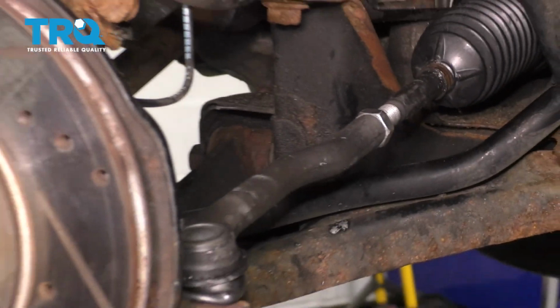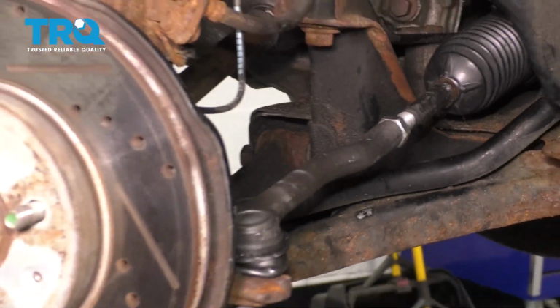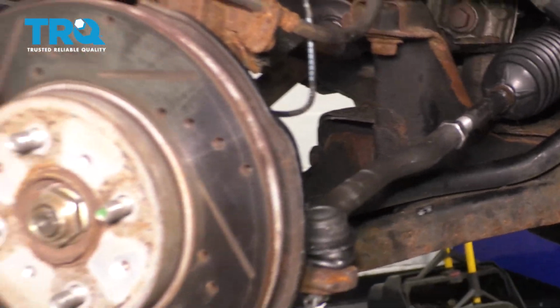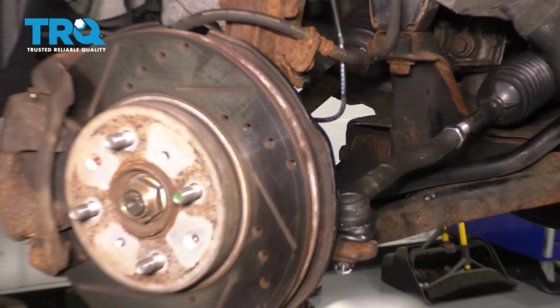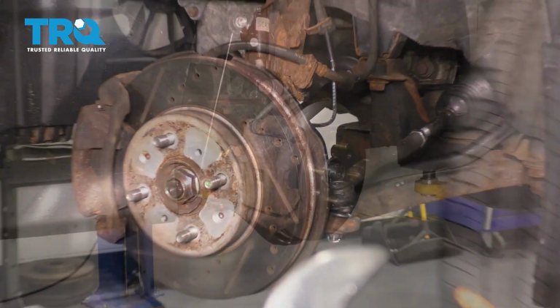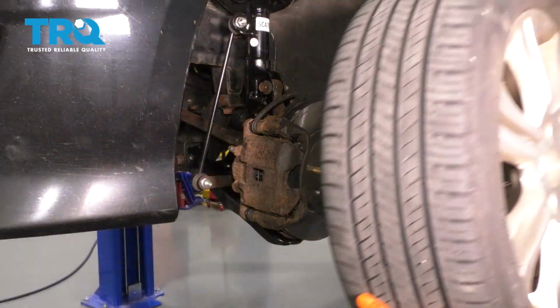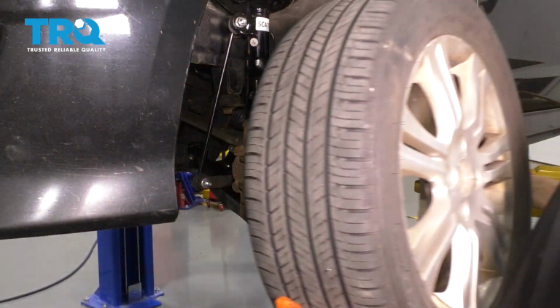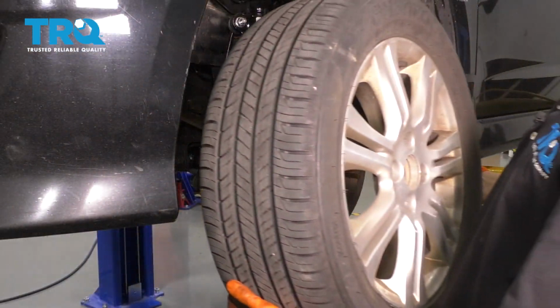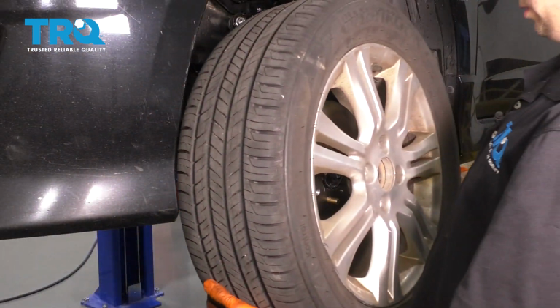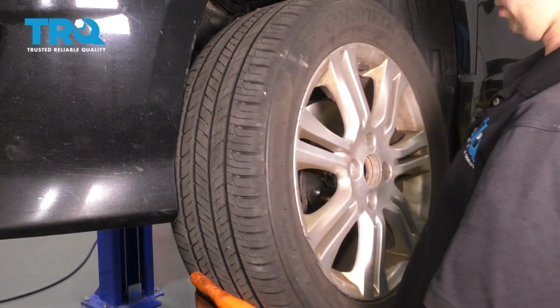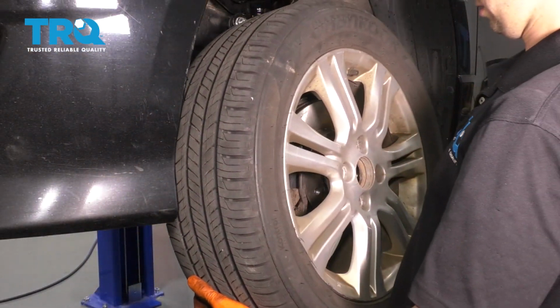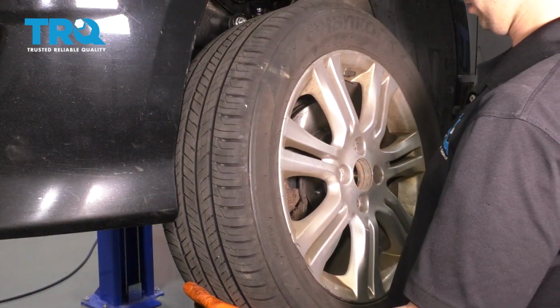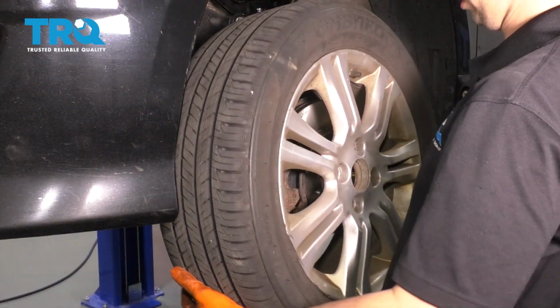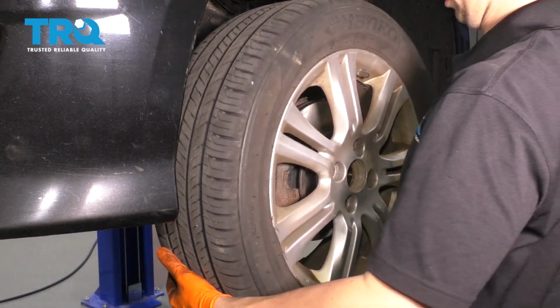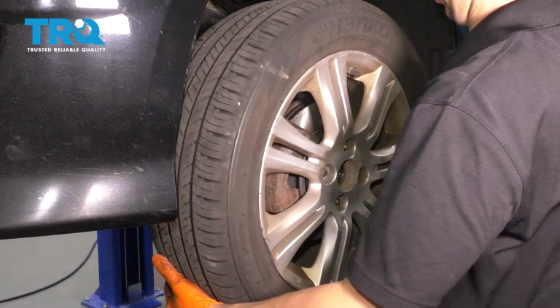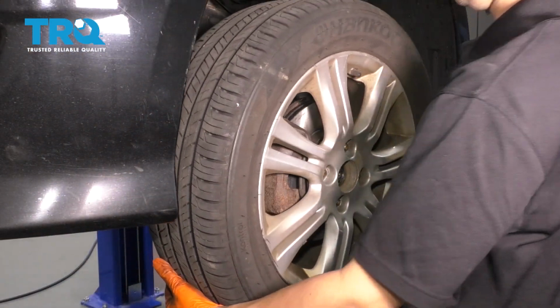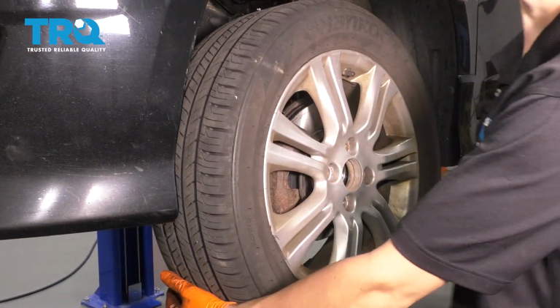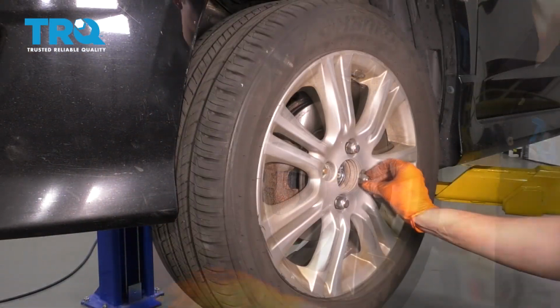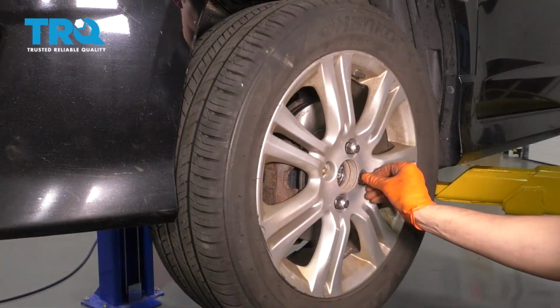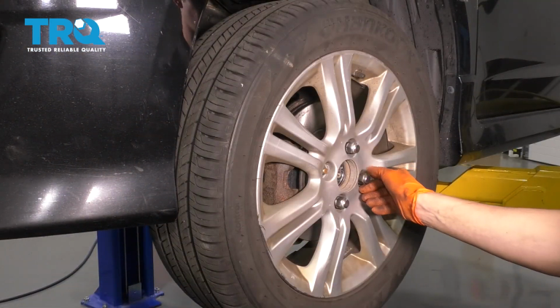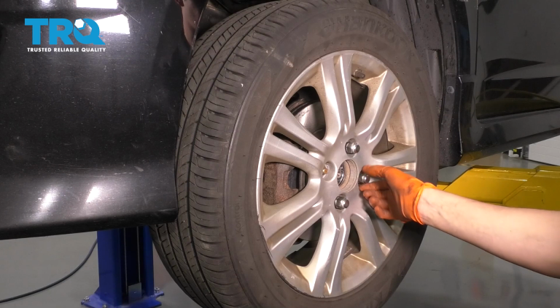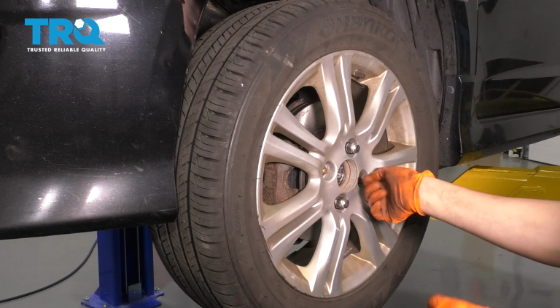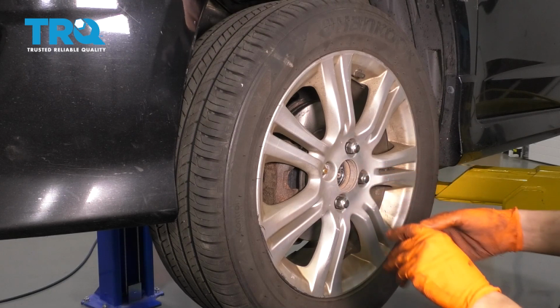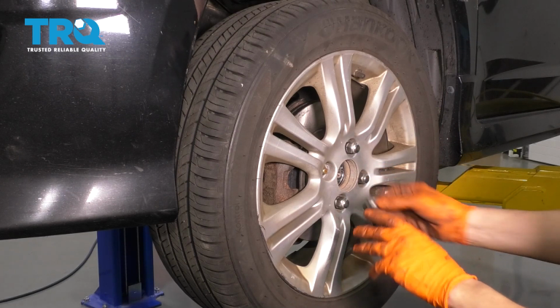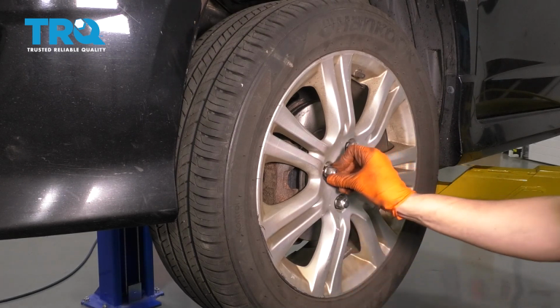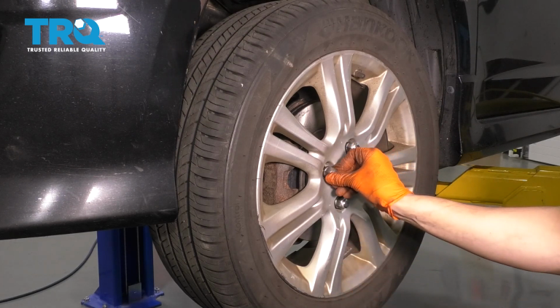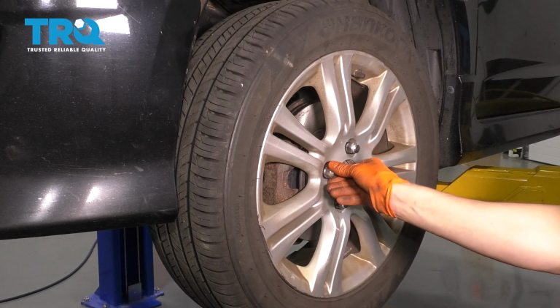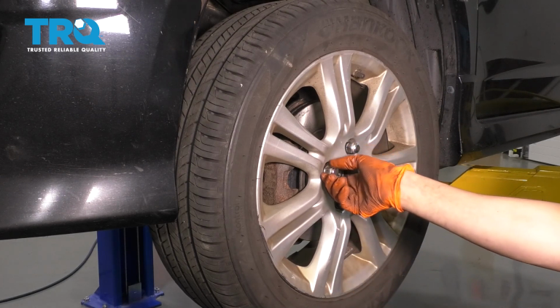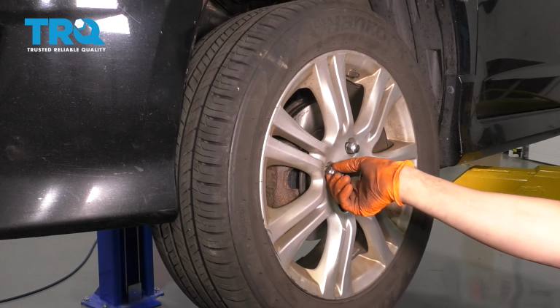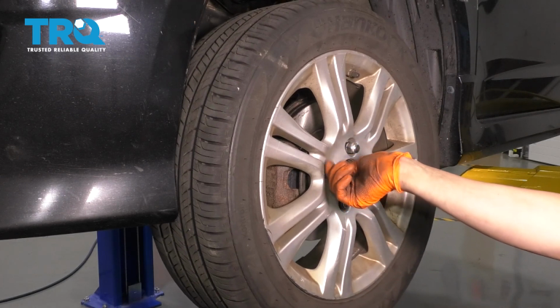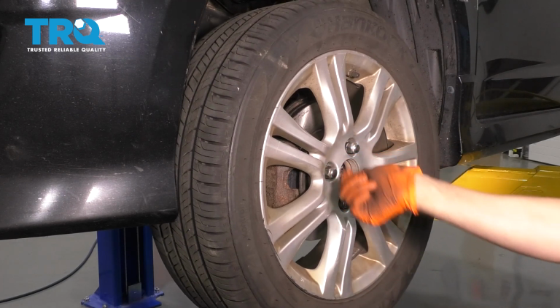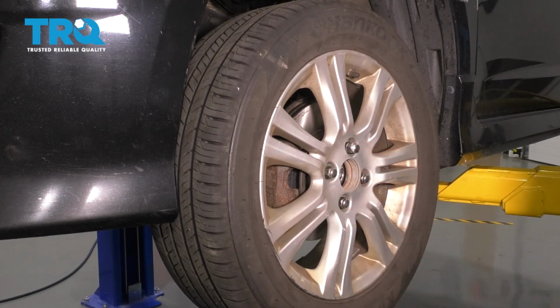Let's put the wheel on. Go ahead and put on the wheel, start on all four of your lug nuts, bottom them out, and torque them to 80 foot-pounds.